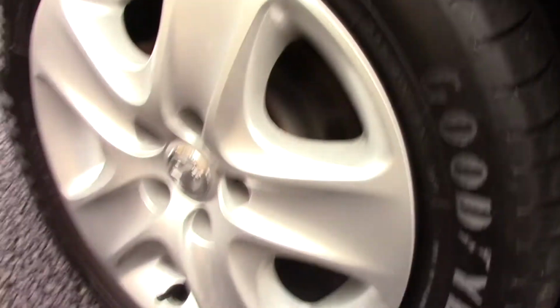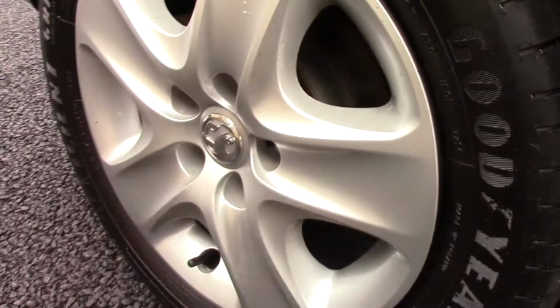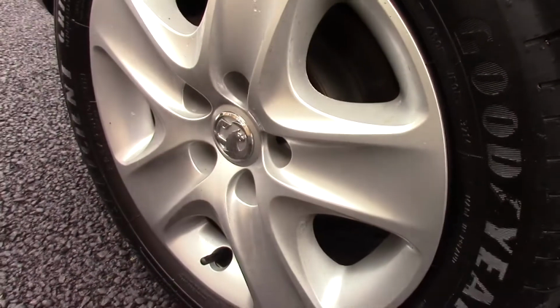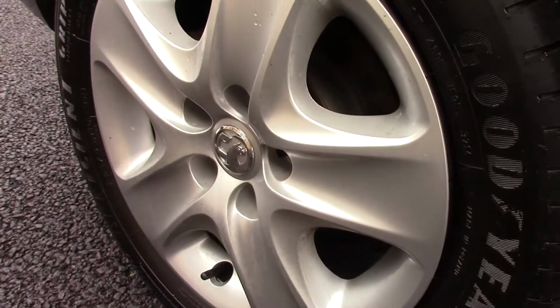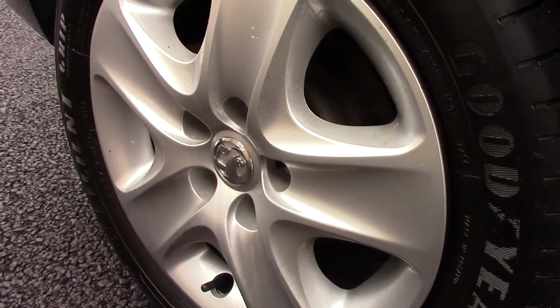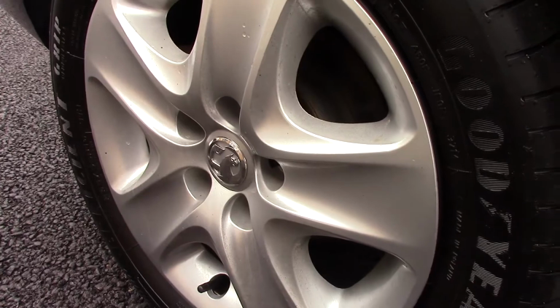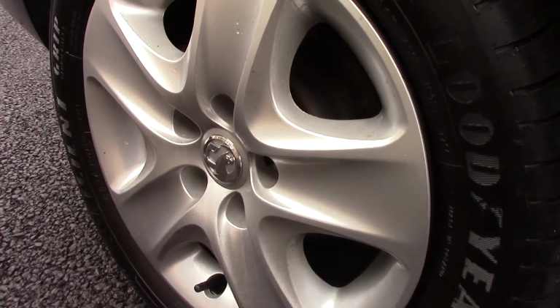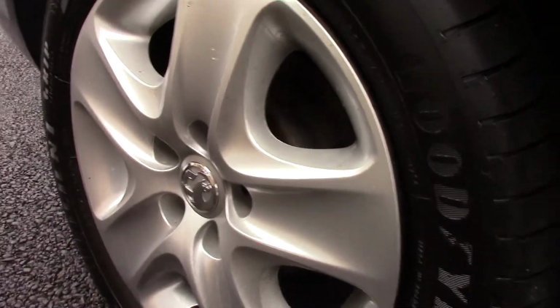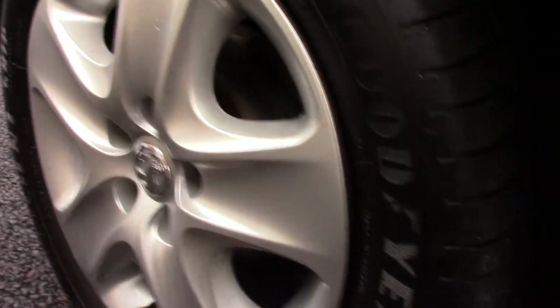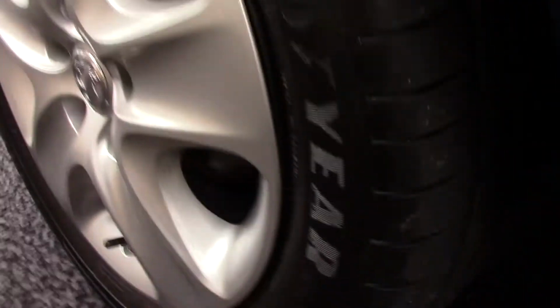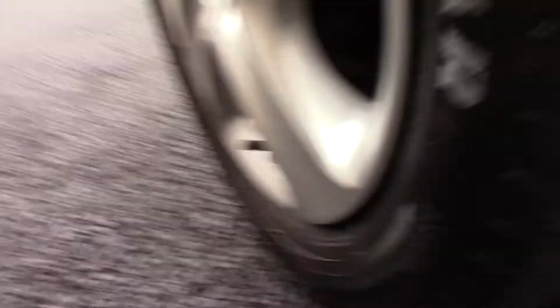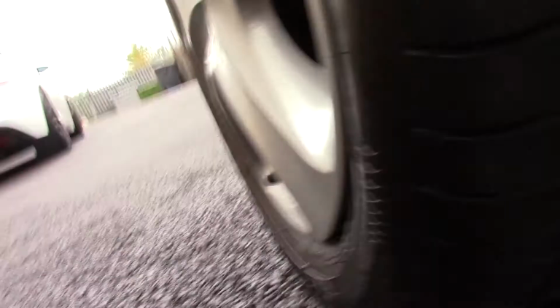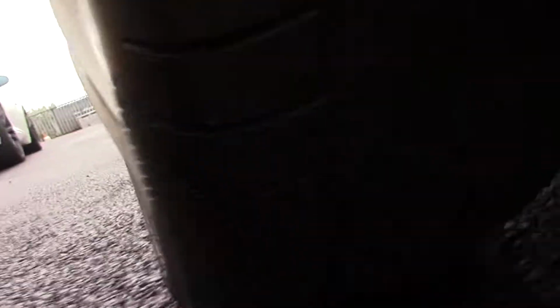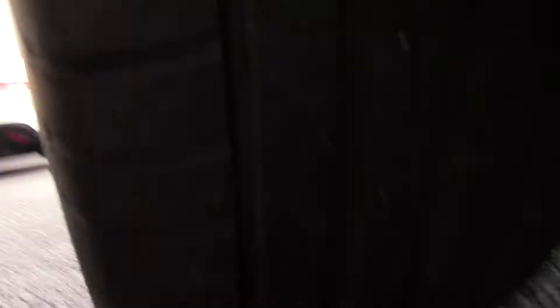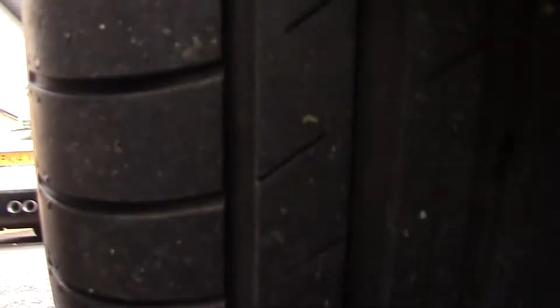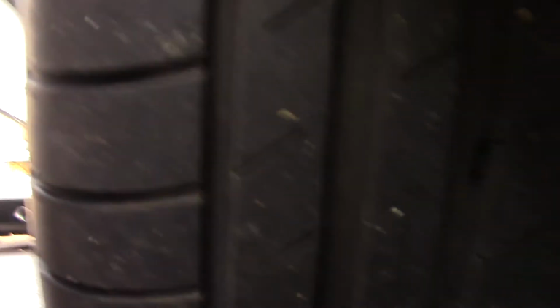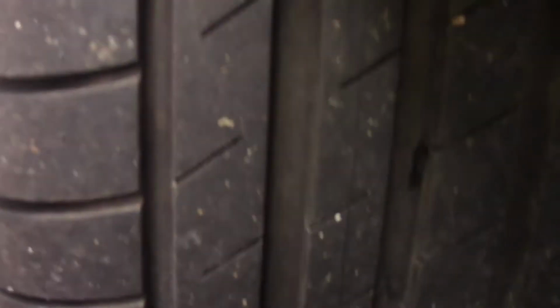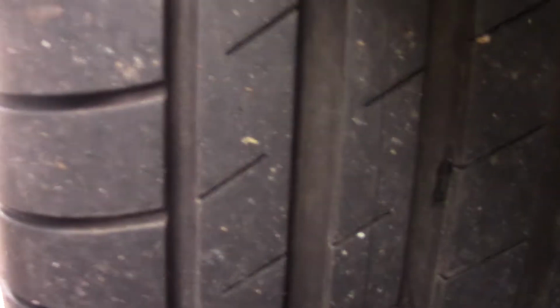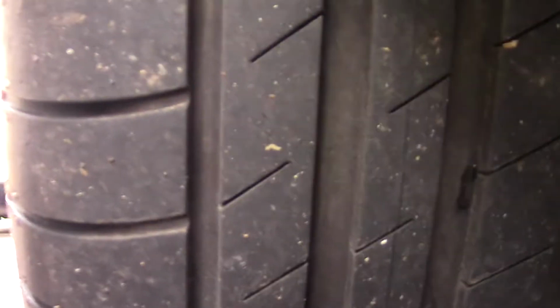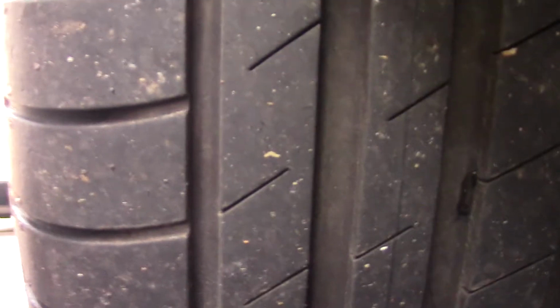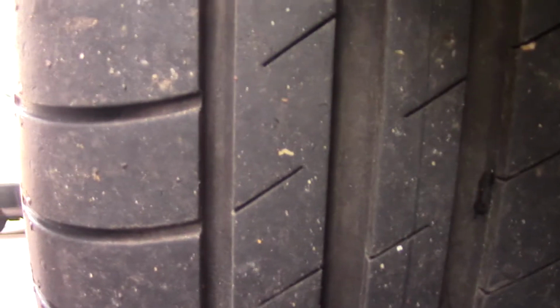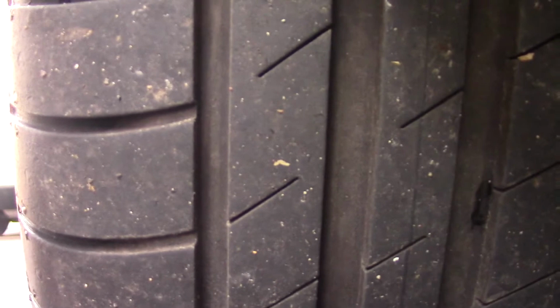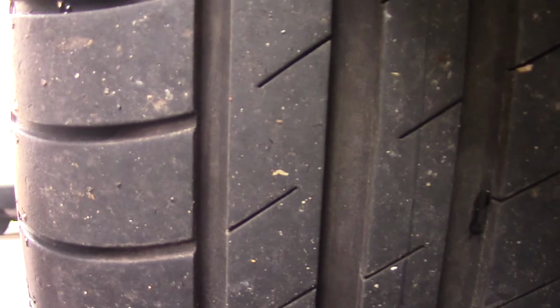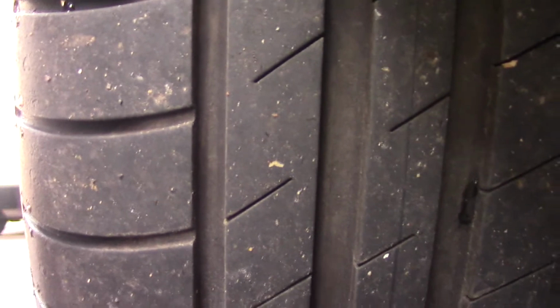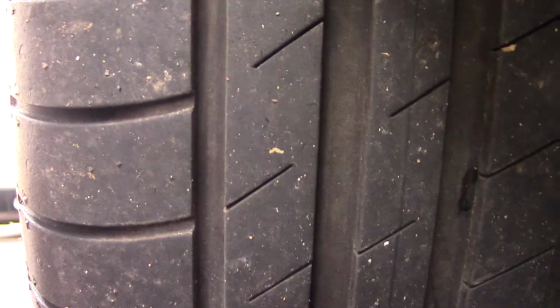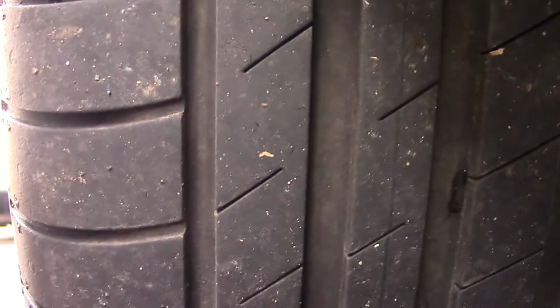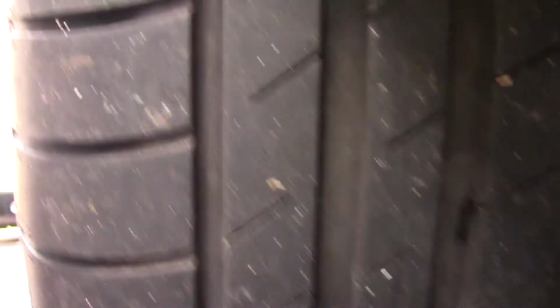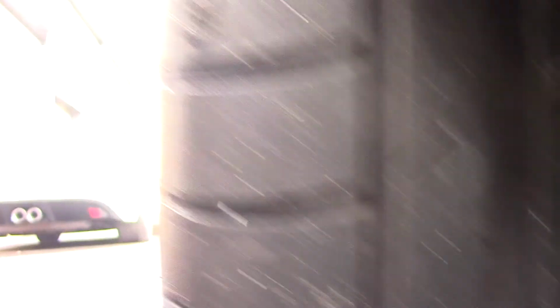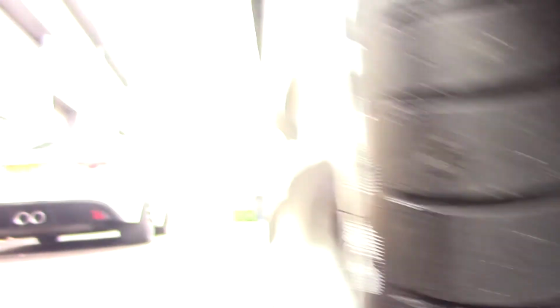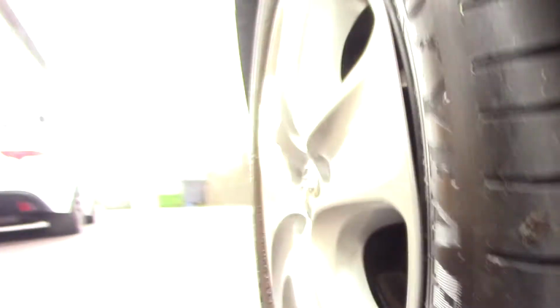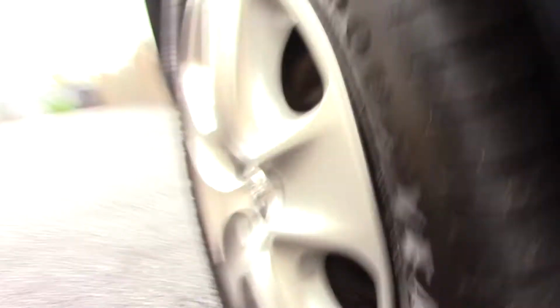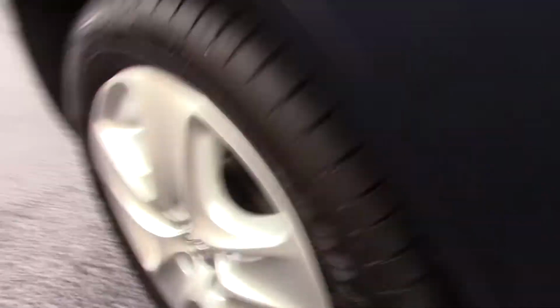Down here we've got the wheel trims, and compared to a new tyre which is 8mm, these are 6 and 4 on the front and 6 and 7 on the rear.